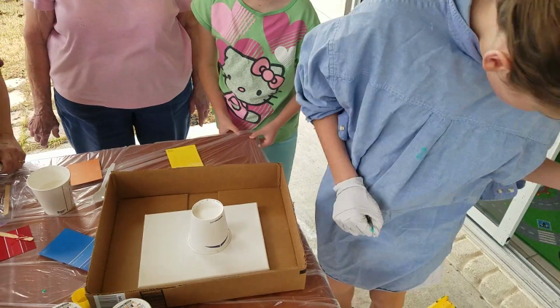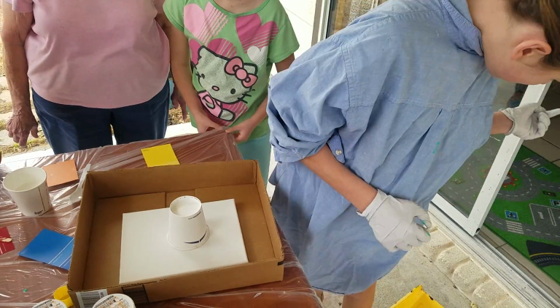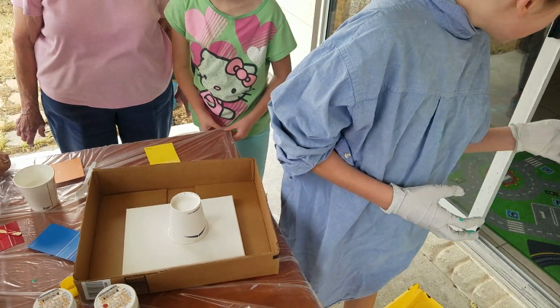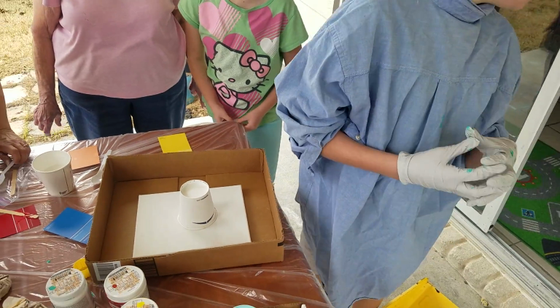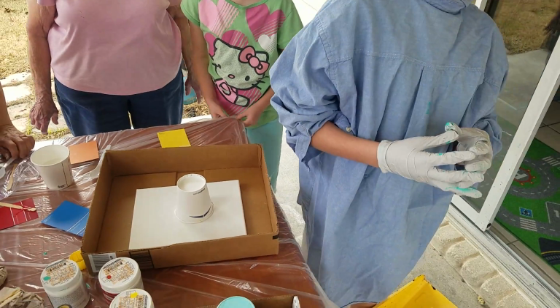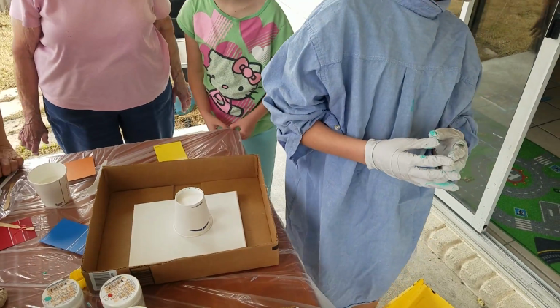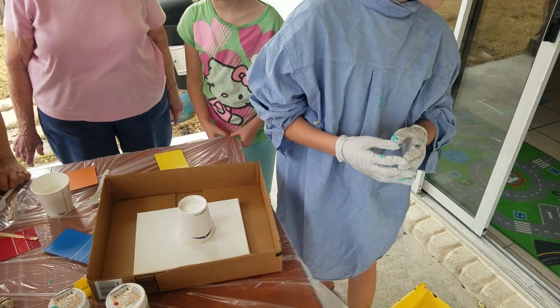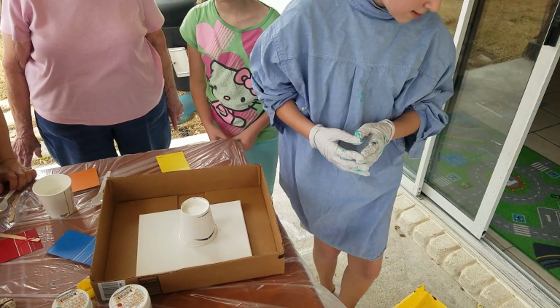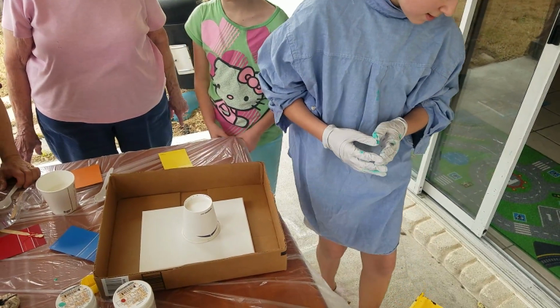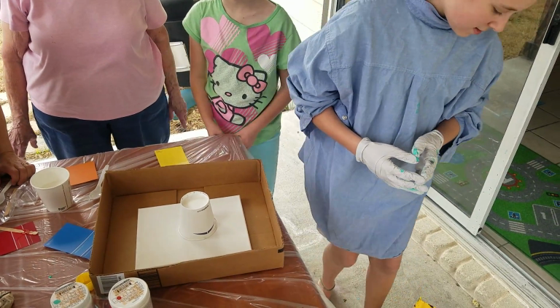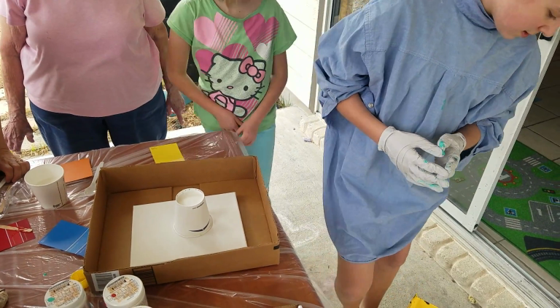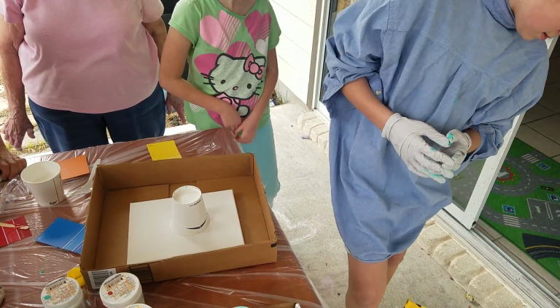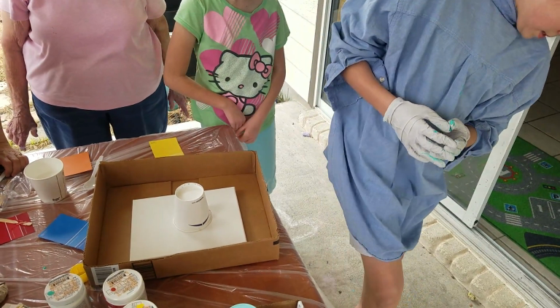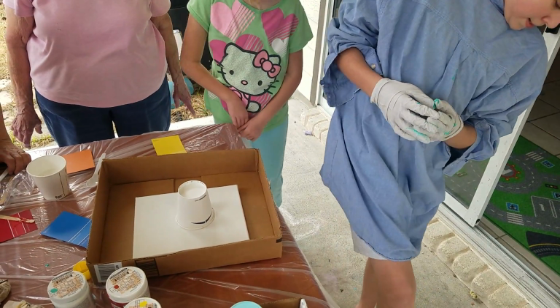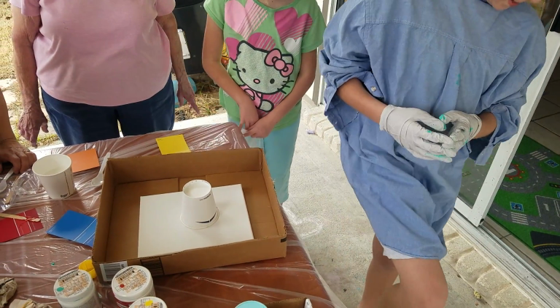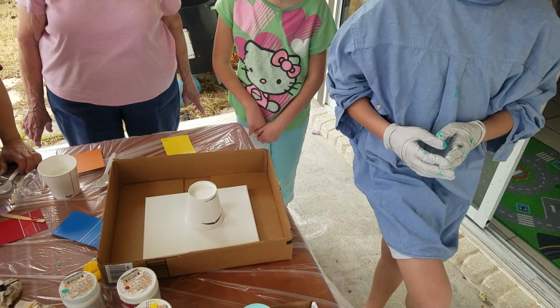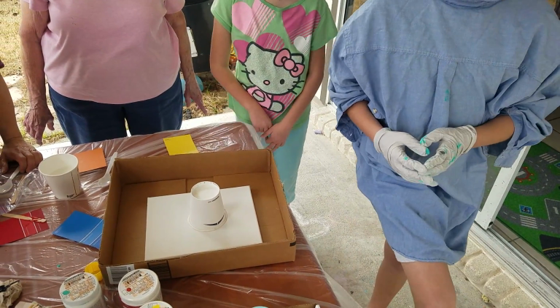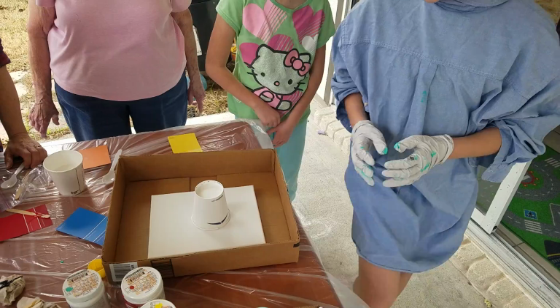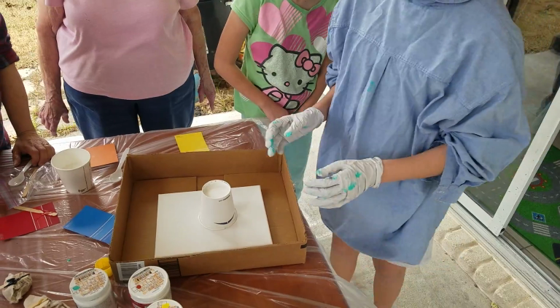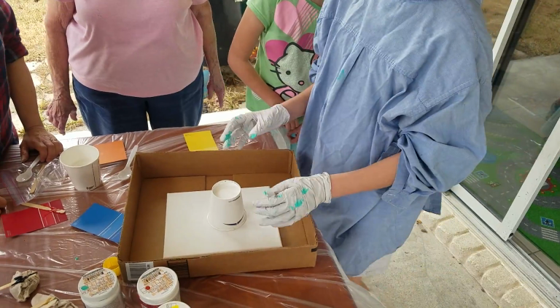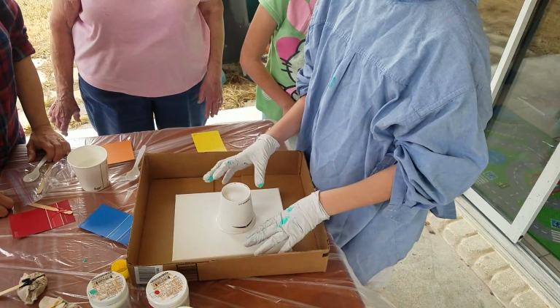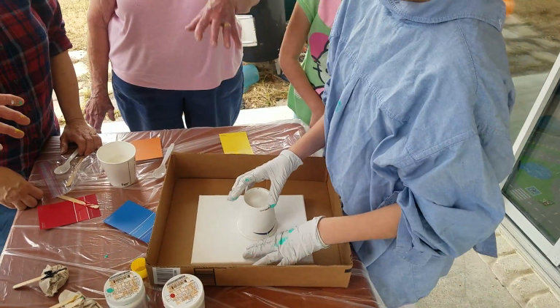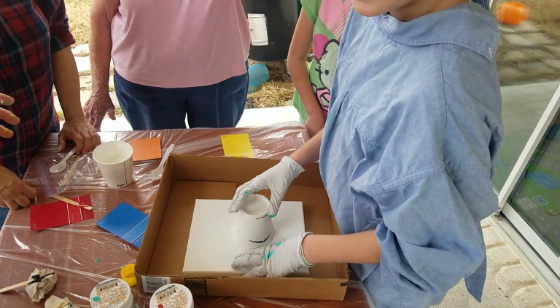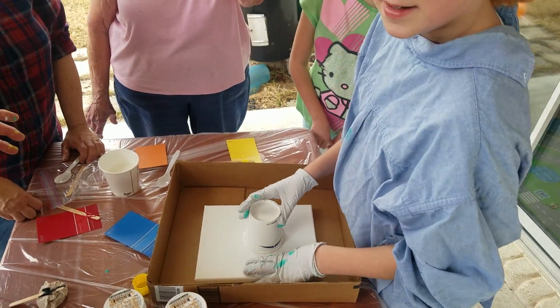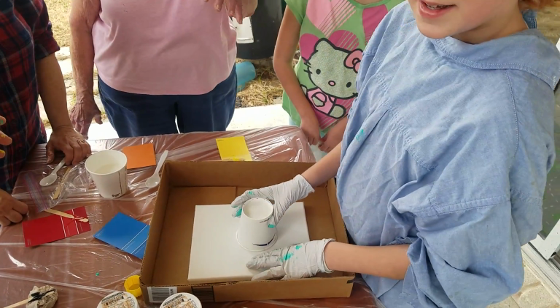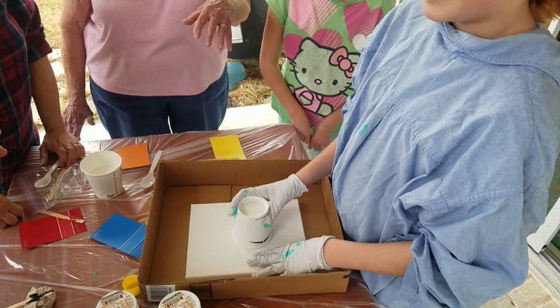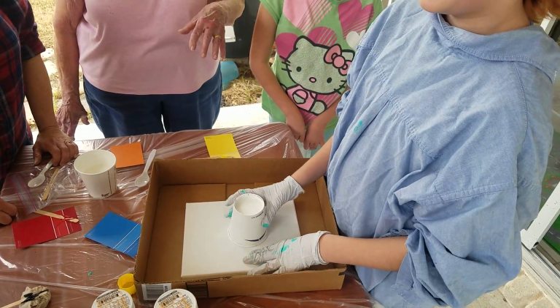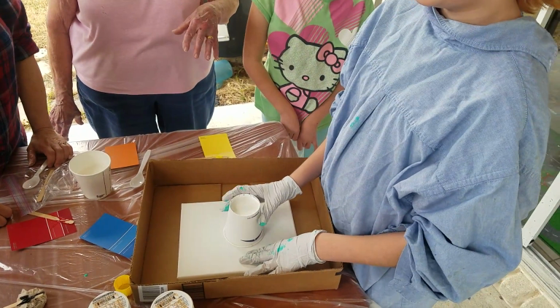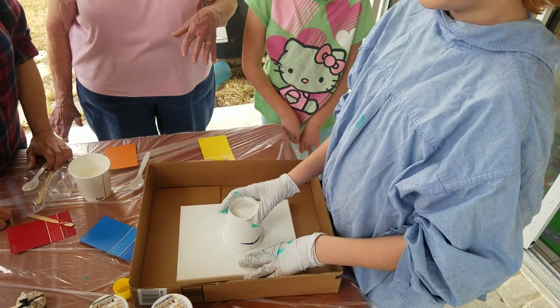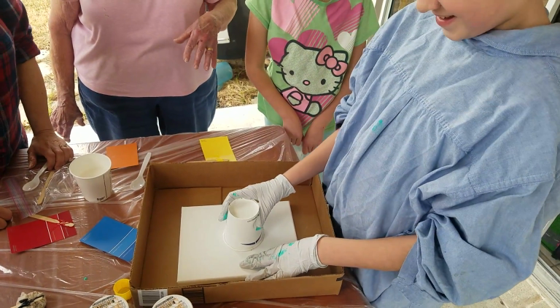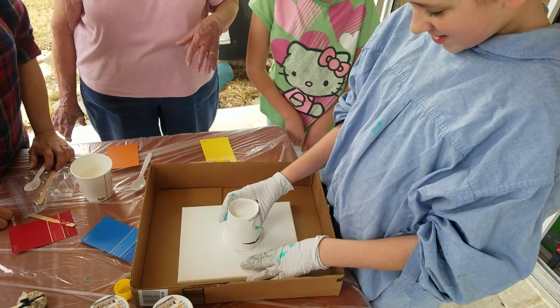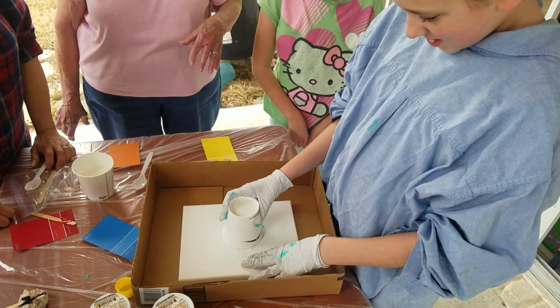I'll help you. You can probably pull that cup up. You can do it now. Pull it straight up or you're going to move it around. Let it drip. Whatever you want to do.